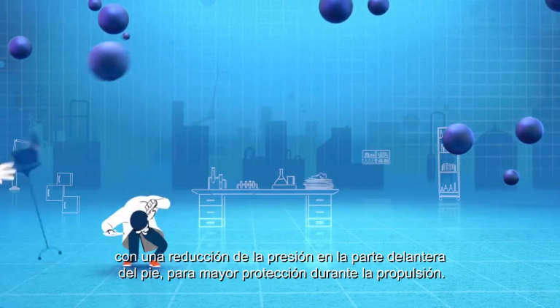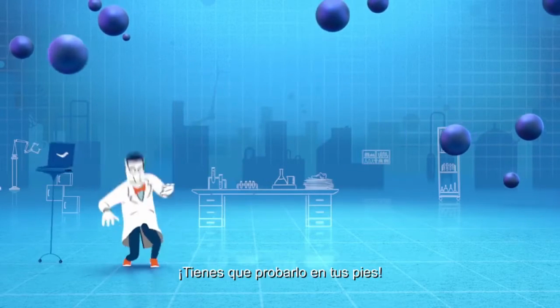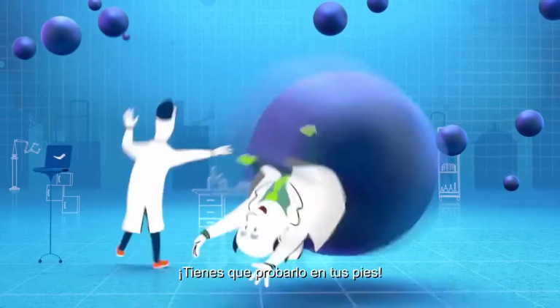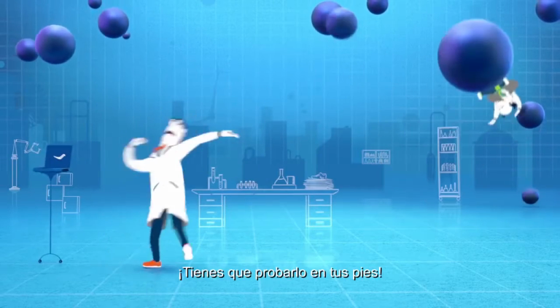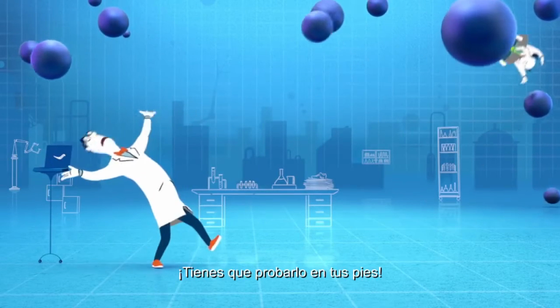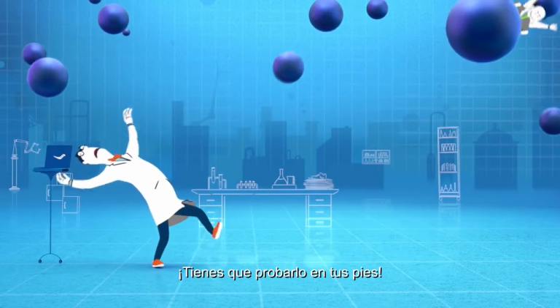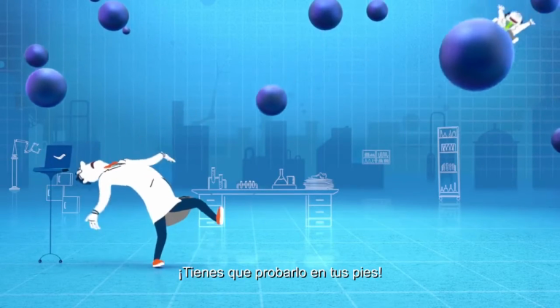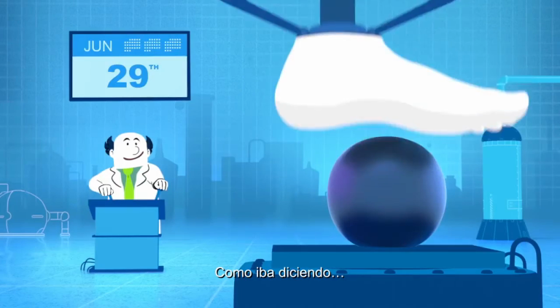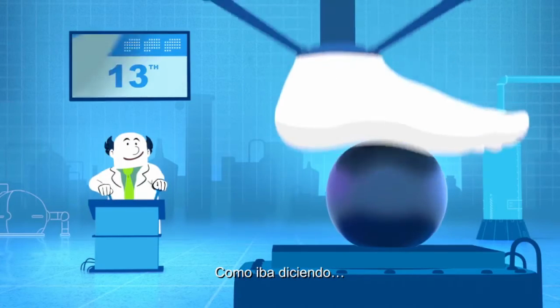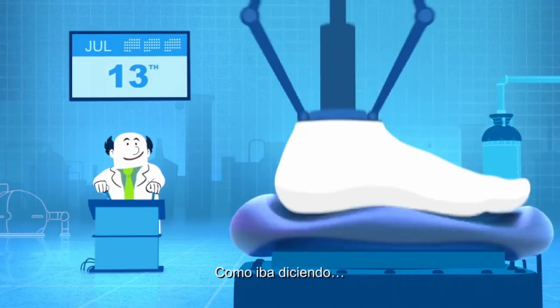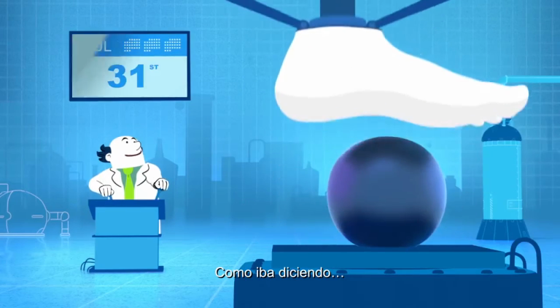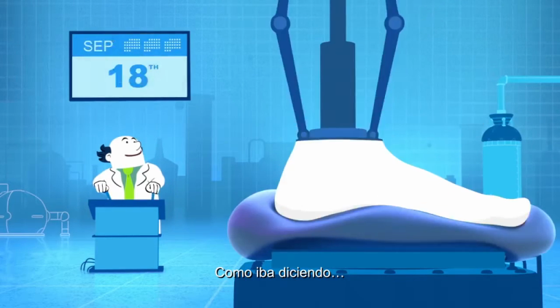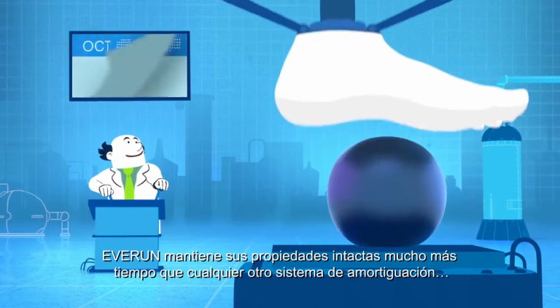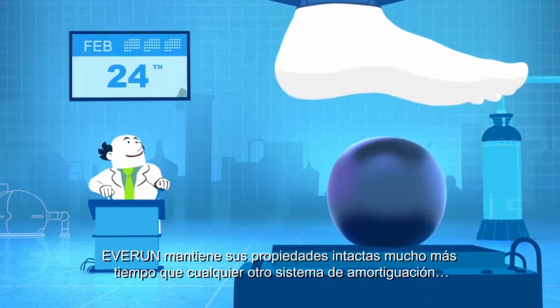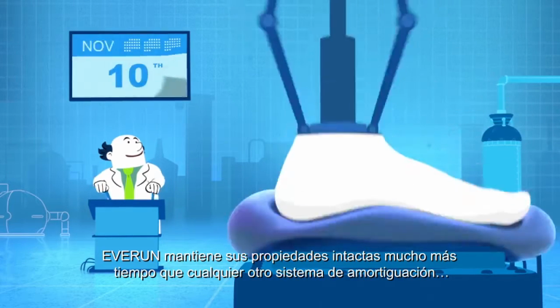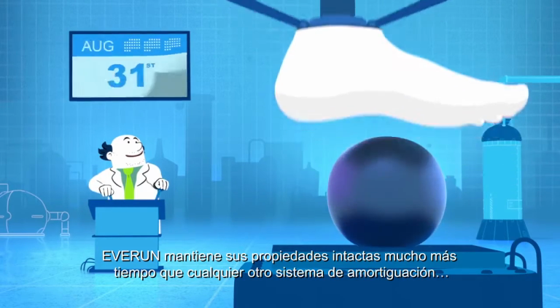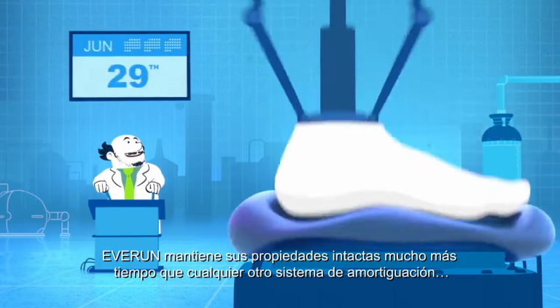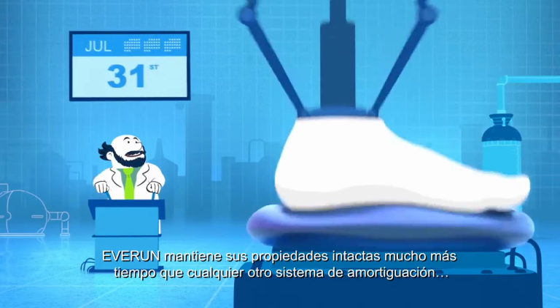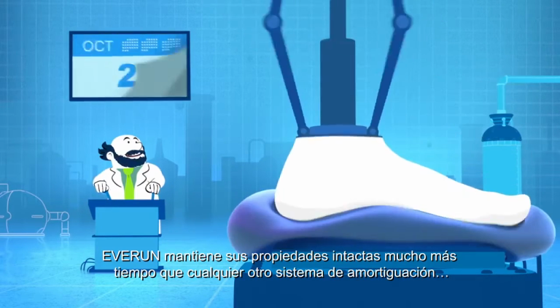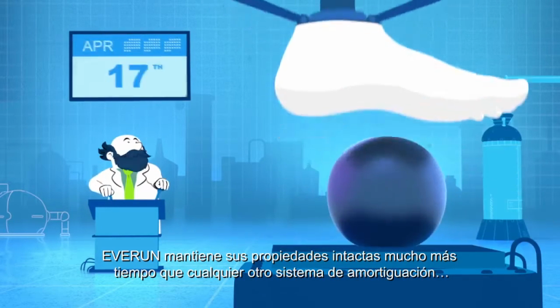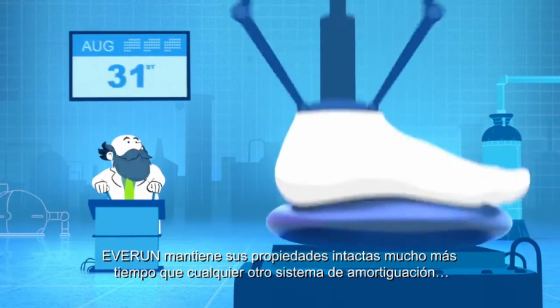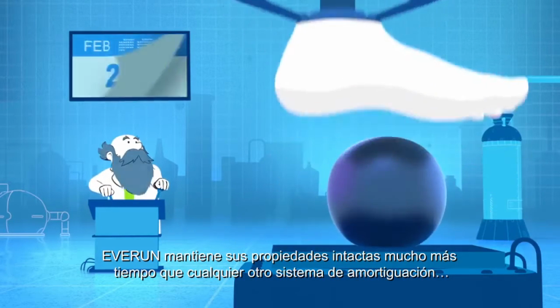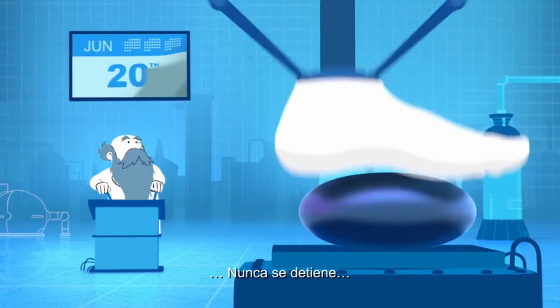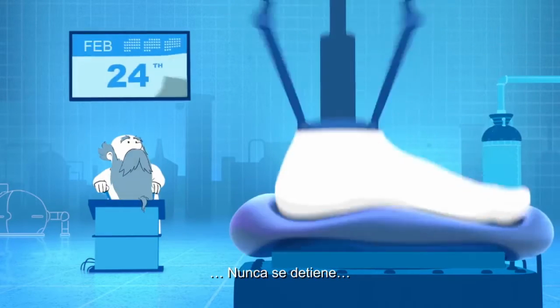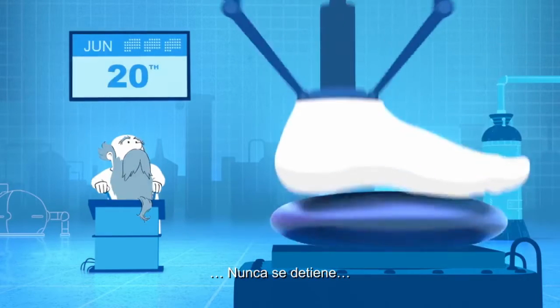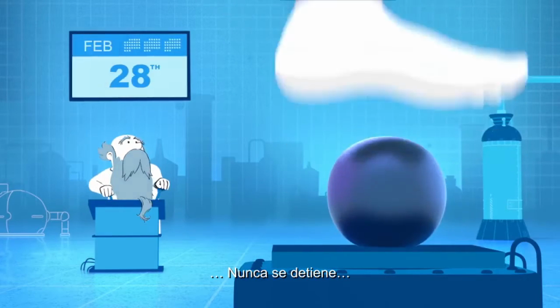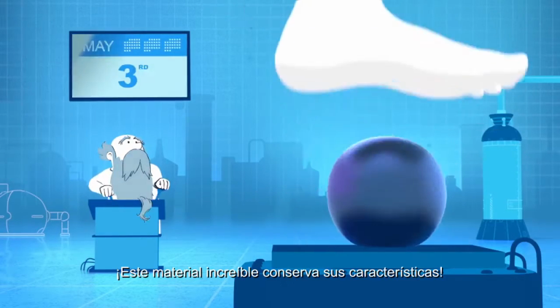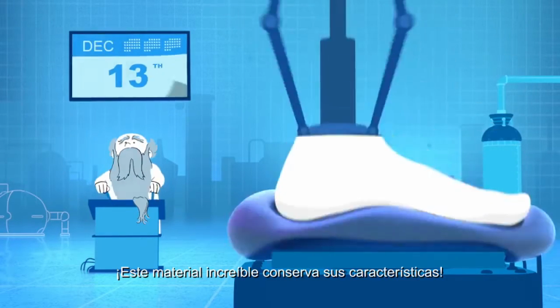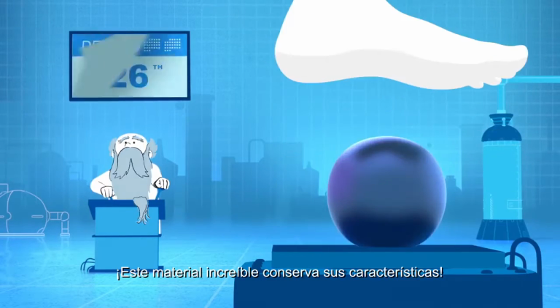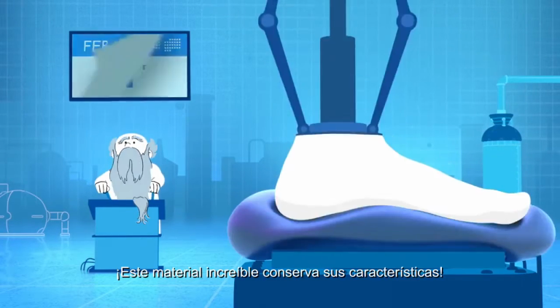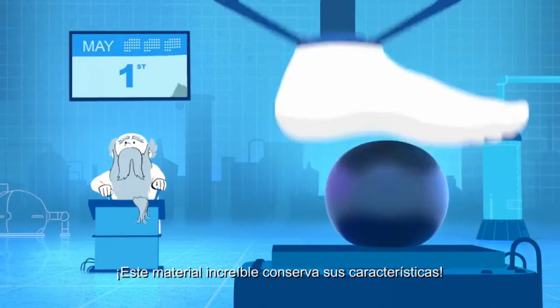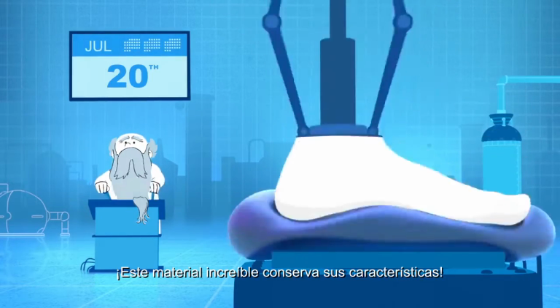You gotta get your feet on this stuff! EverRun maintains its characteristics far better than other cushioning — it doesn't break down. Stuff keeps doing its stuff!